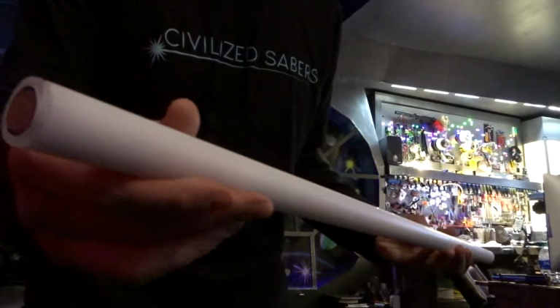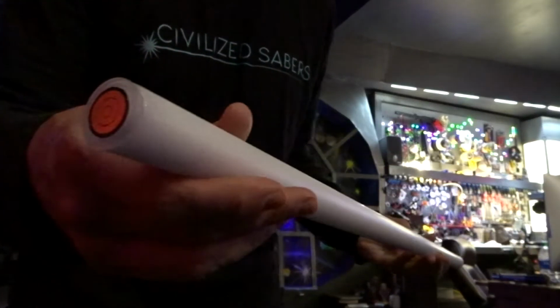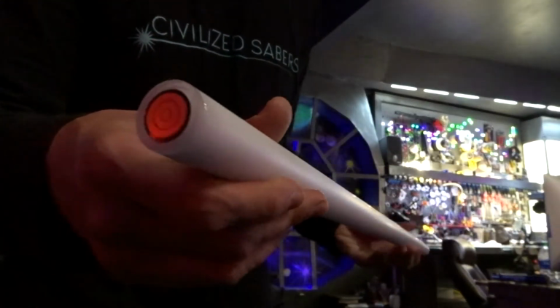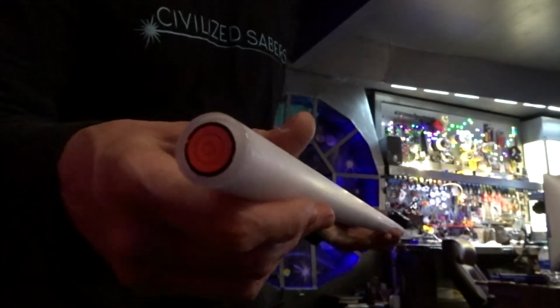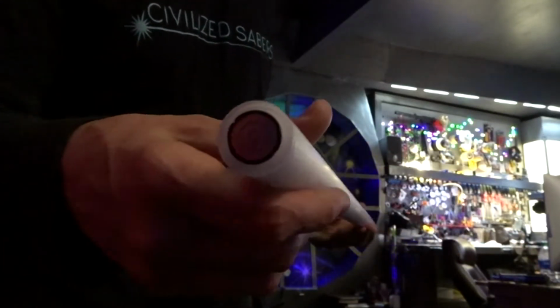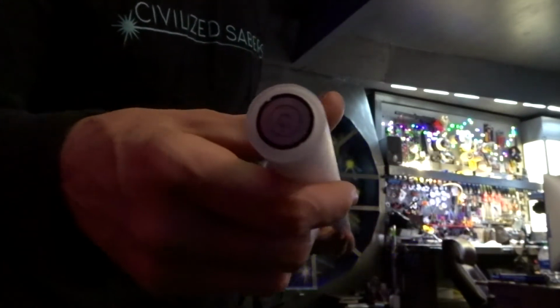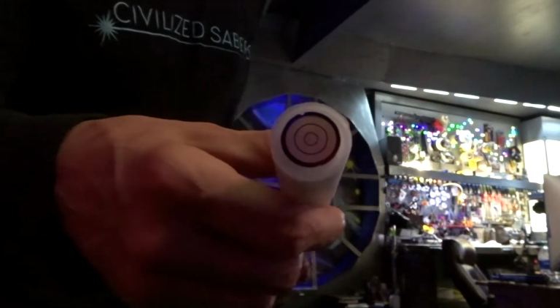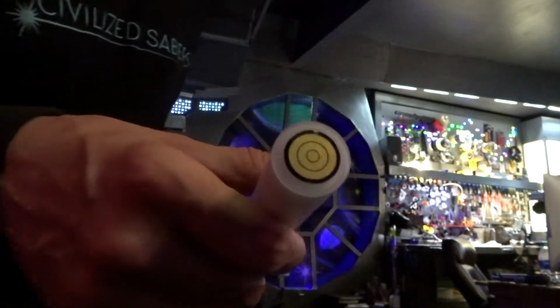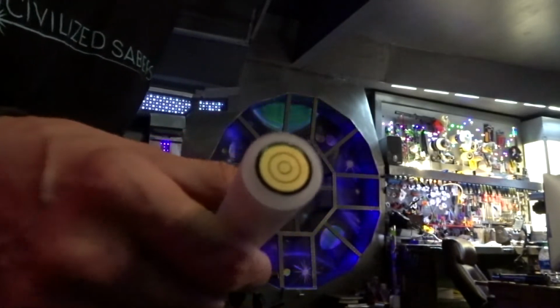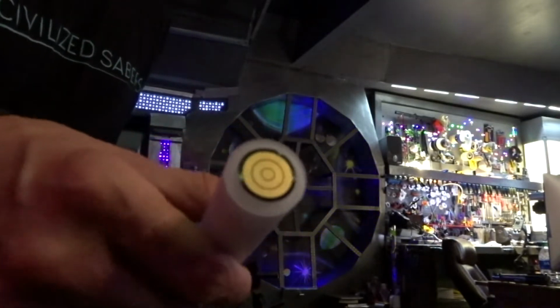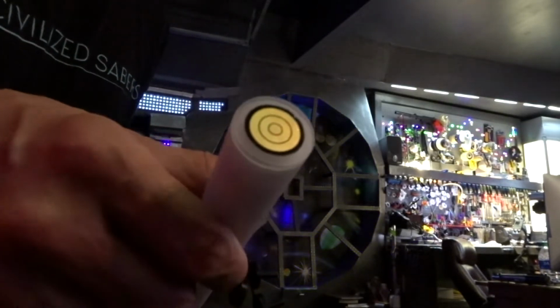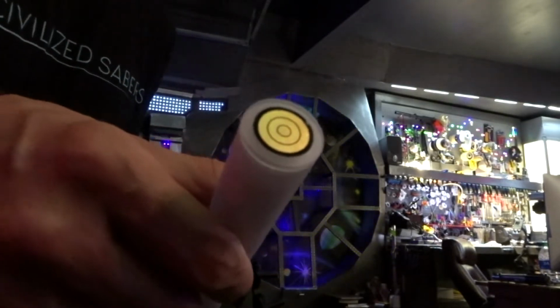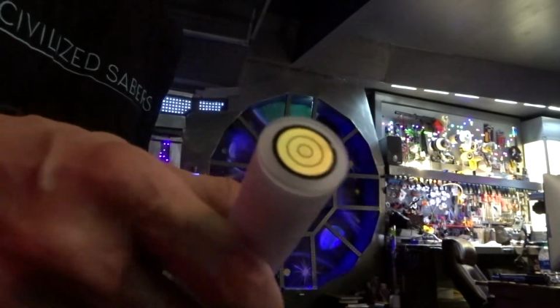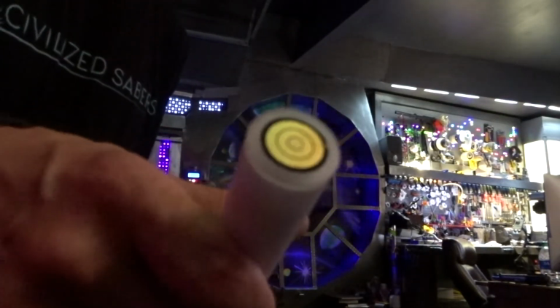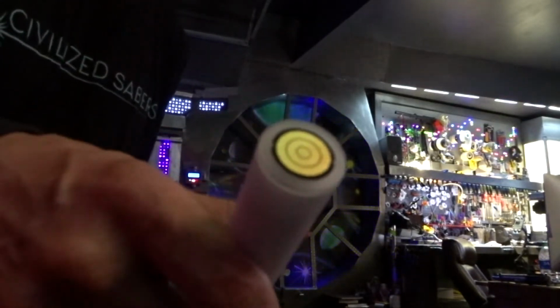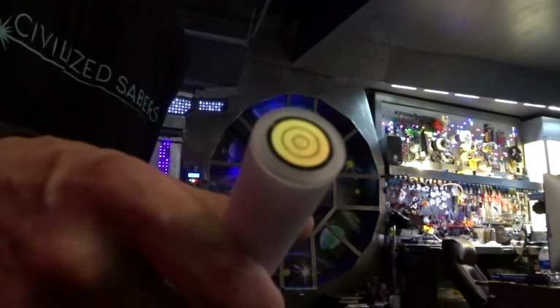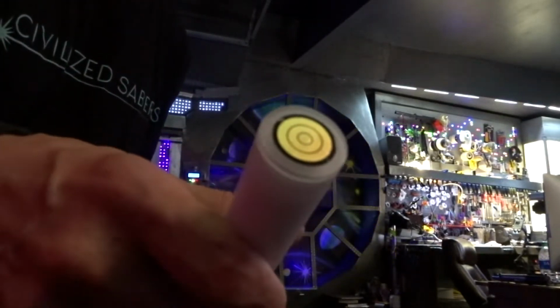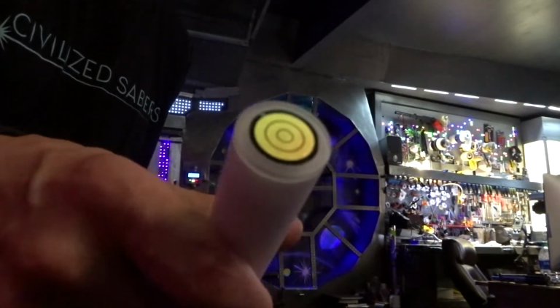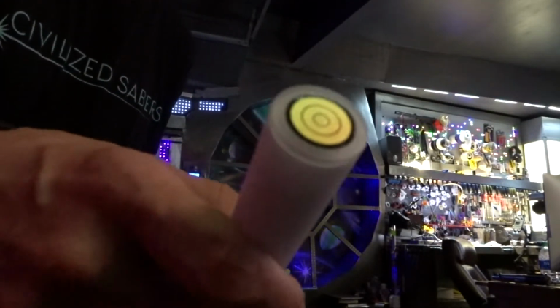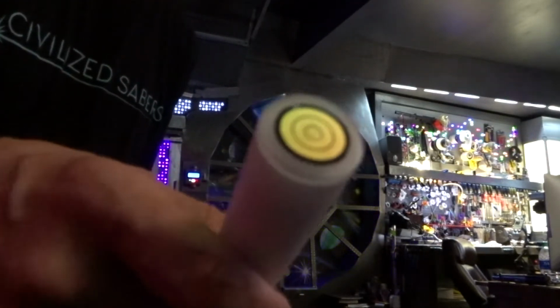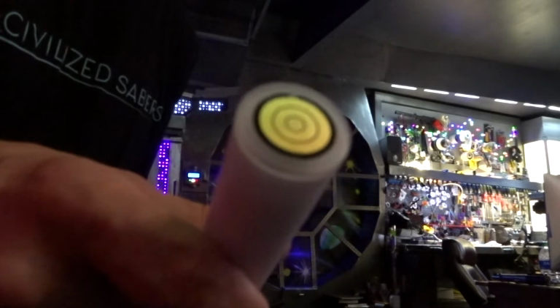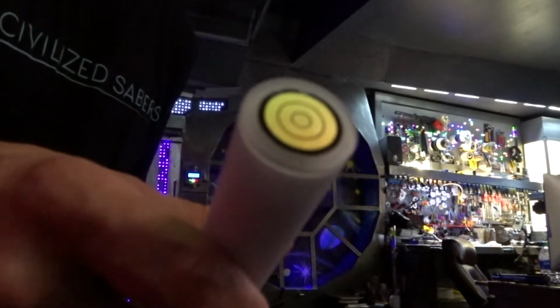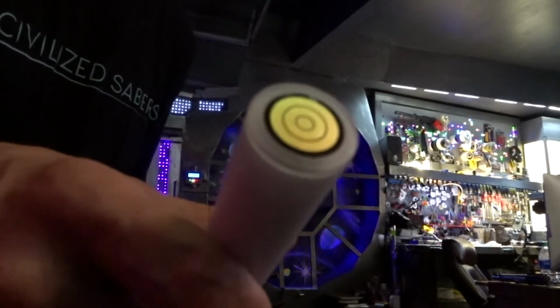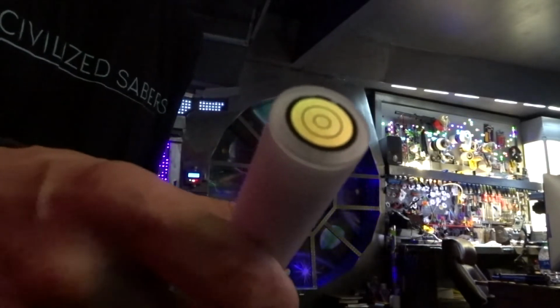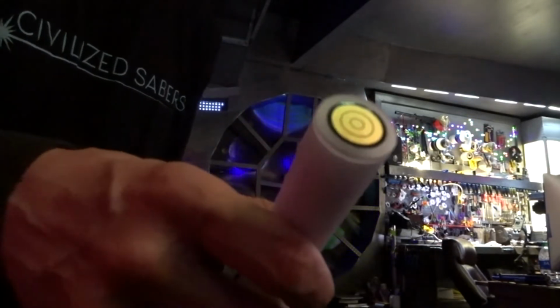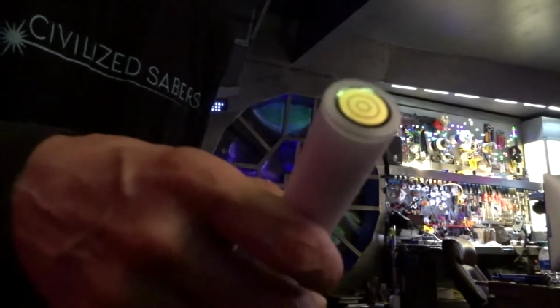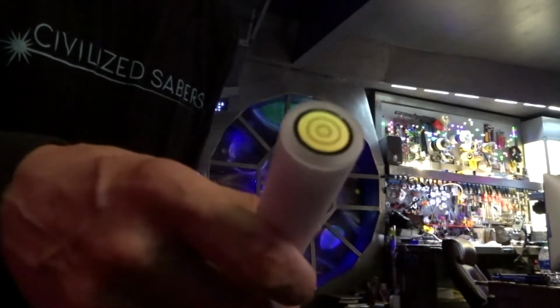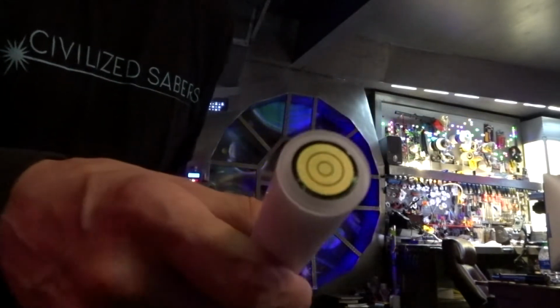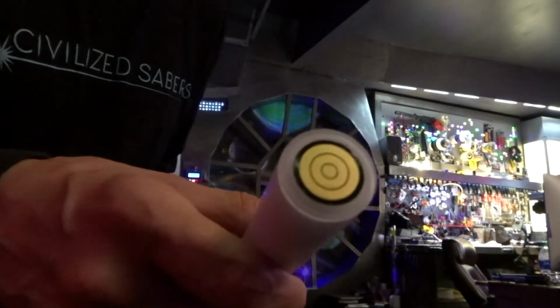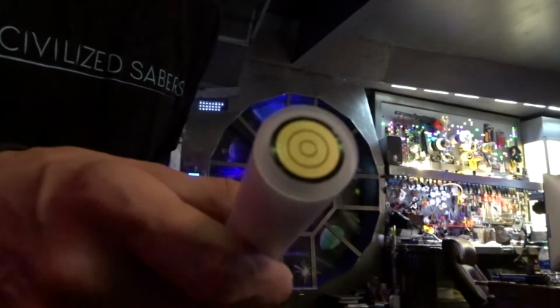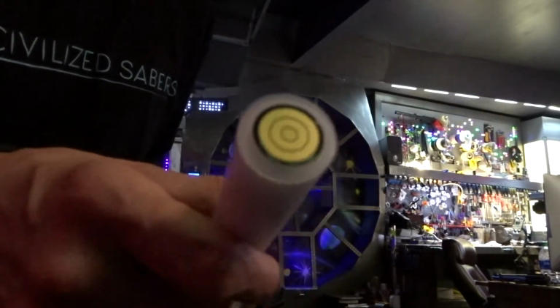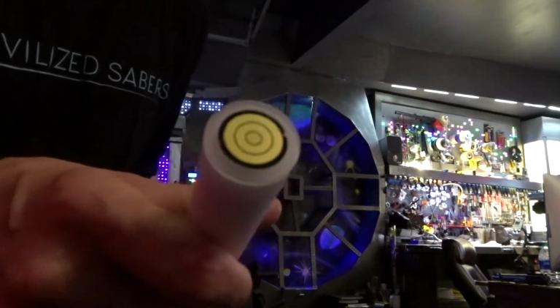On the end here is the universal connection system that works with any NeoPixel powered lightsaber that utilizes the pogo connector in the emitter.